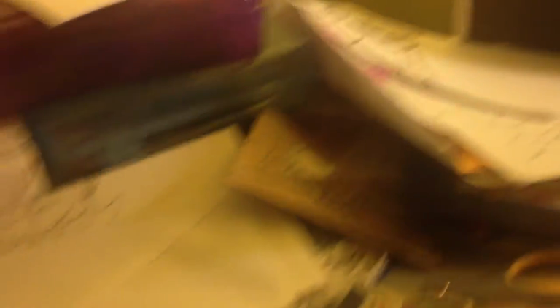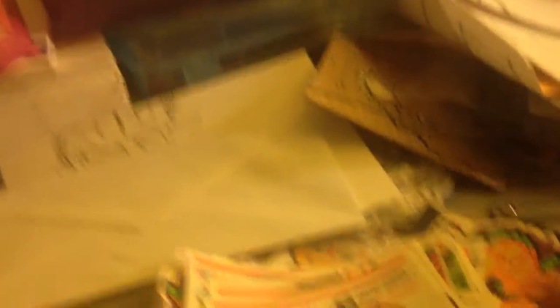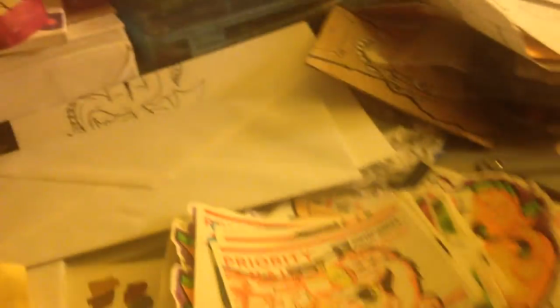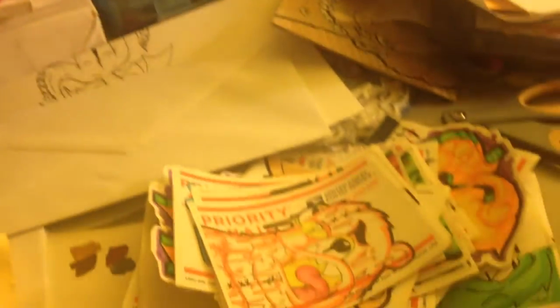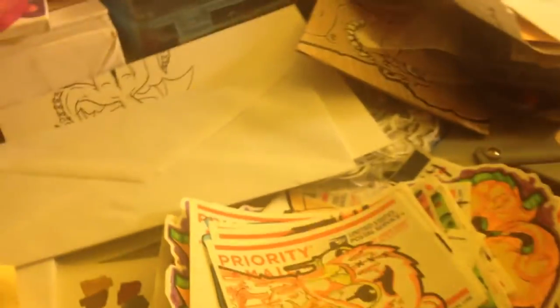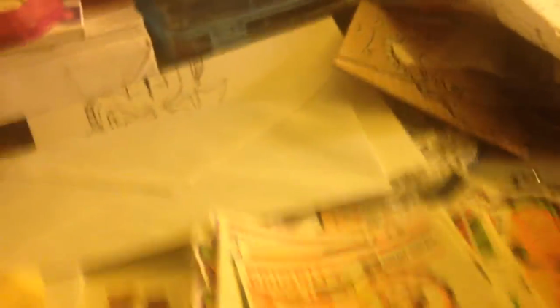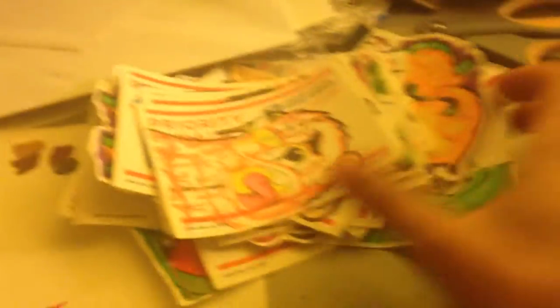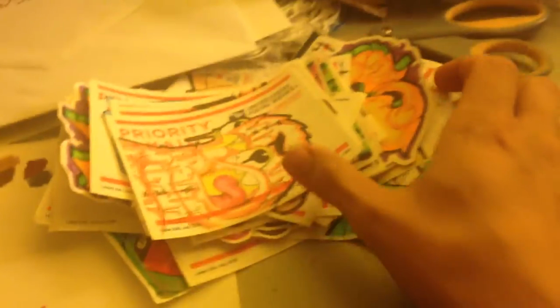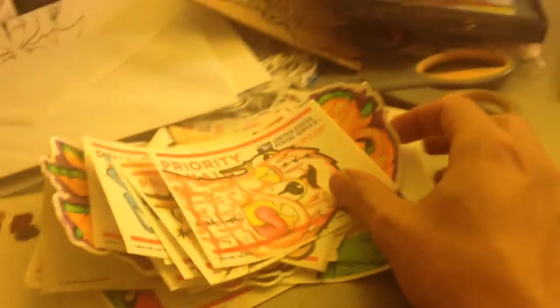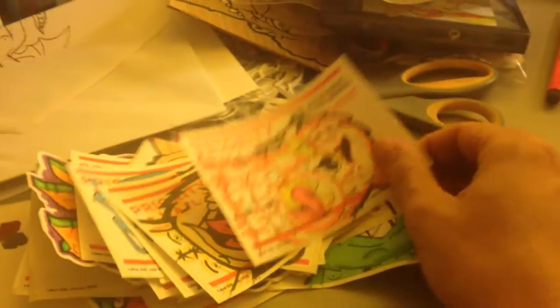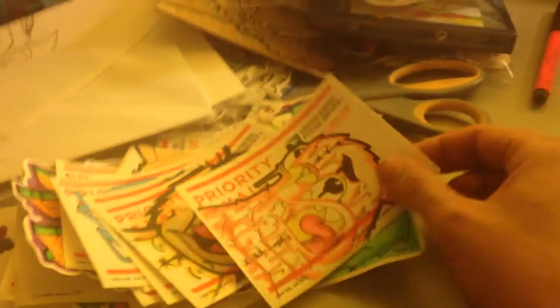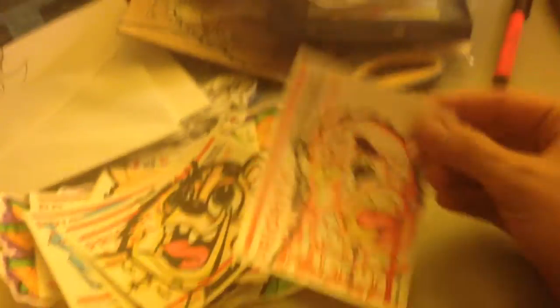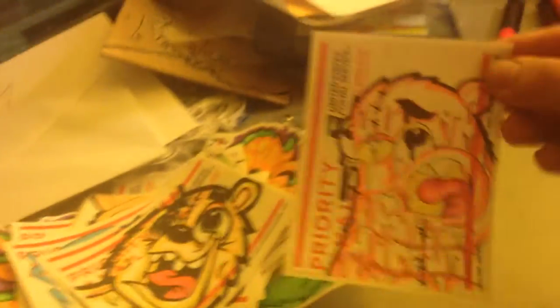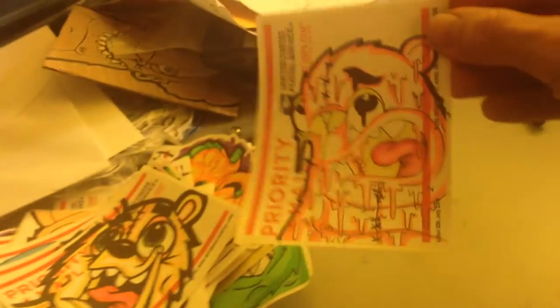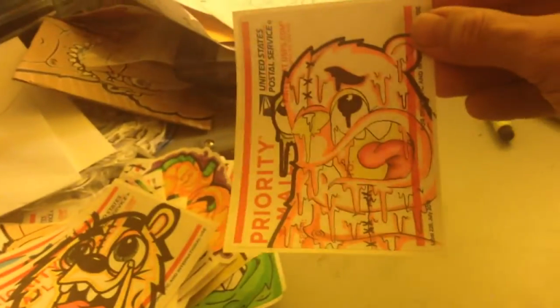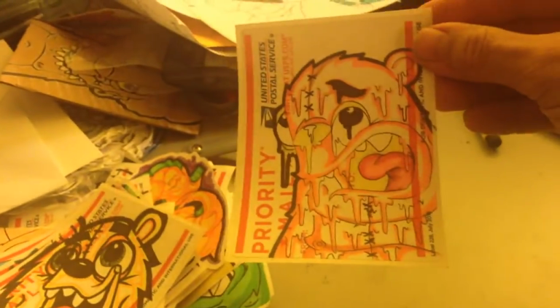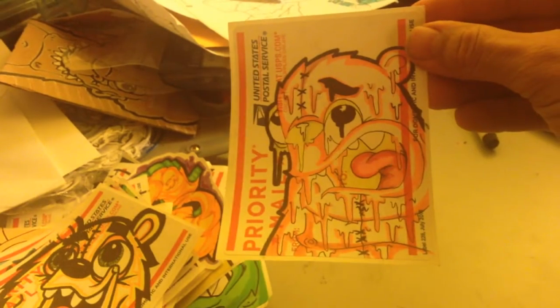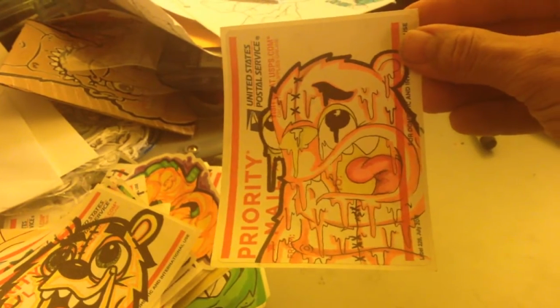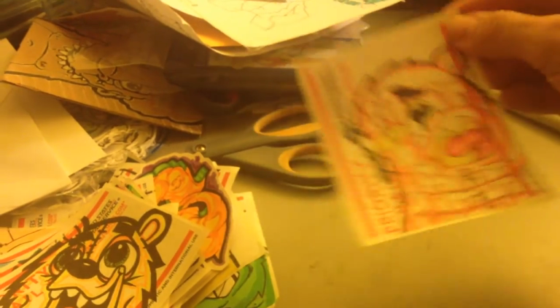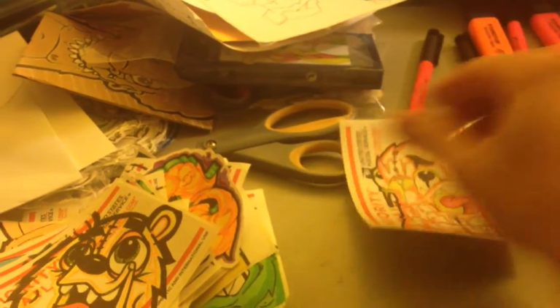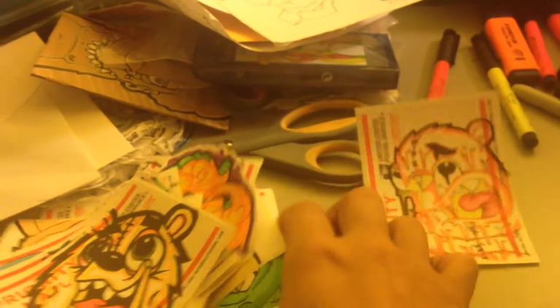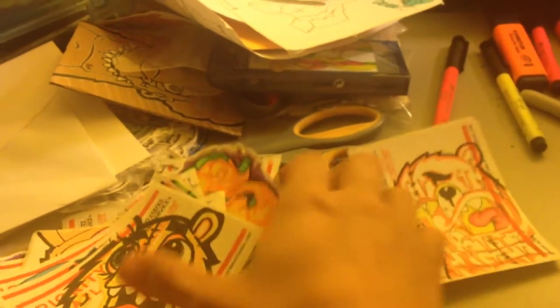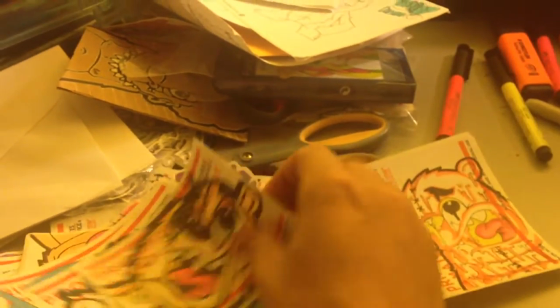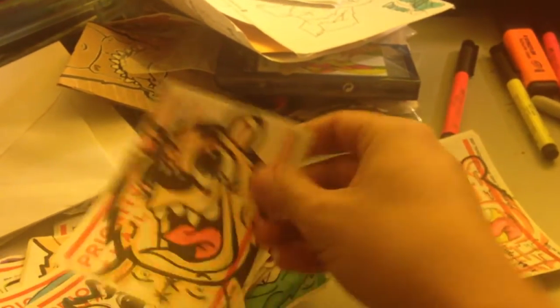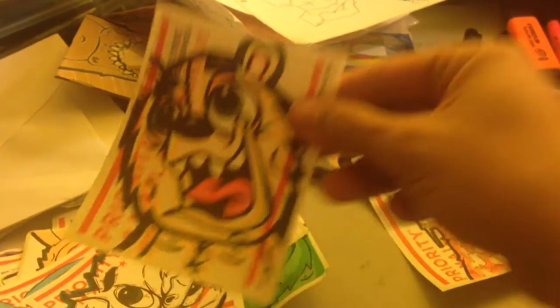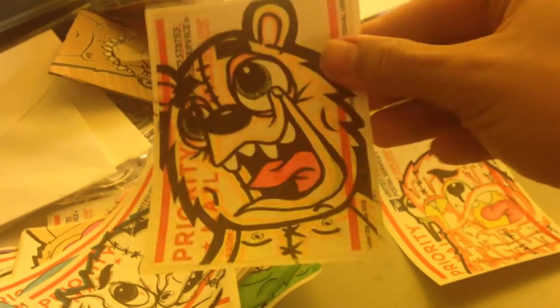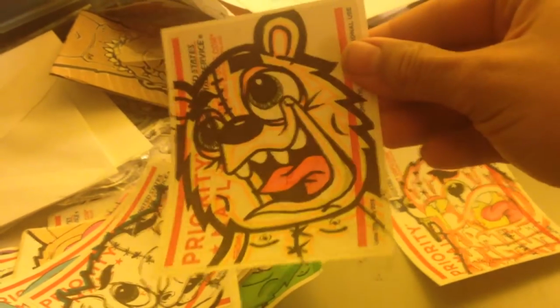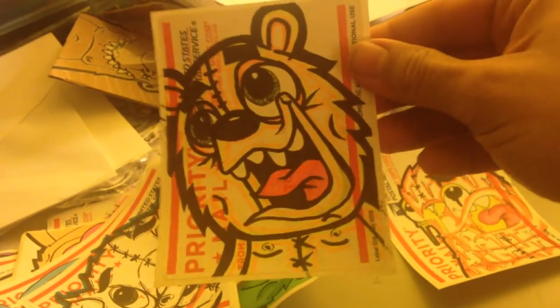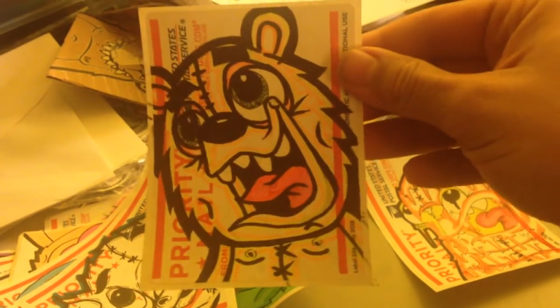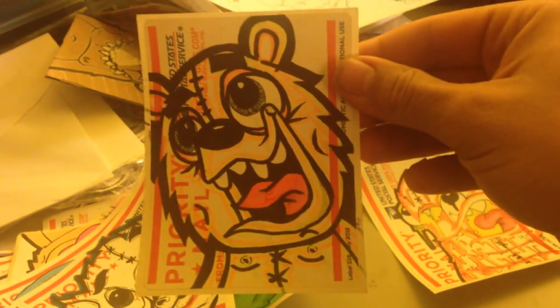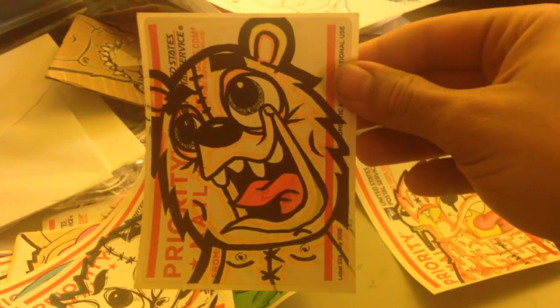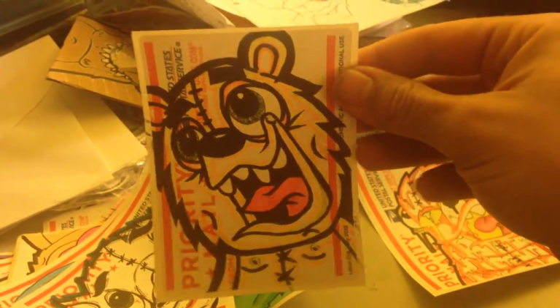Let me just show you the stickers I've been working on and let me know what you guys think. It's like a drippy guy — I really like this one. He looks pretty cool, came out really clean.